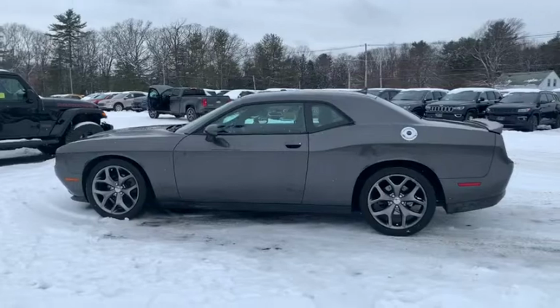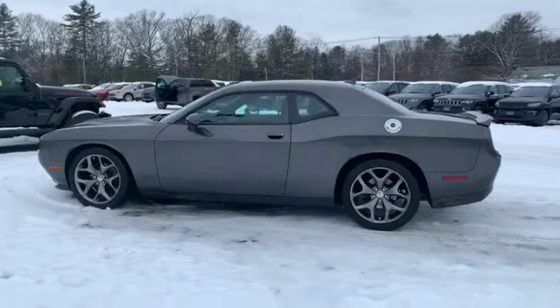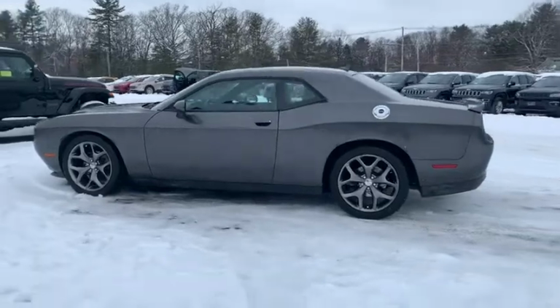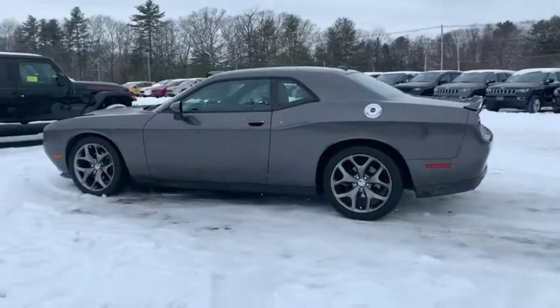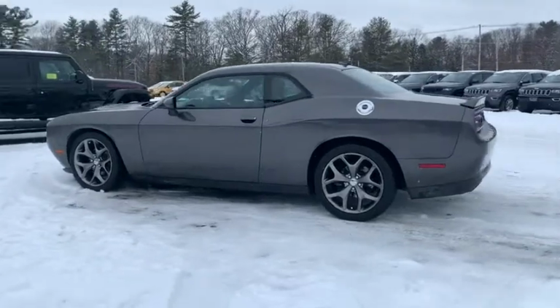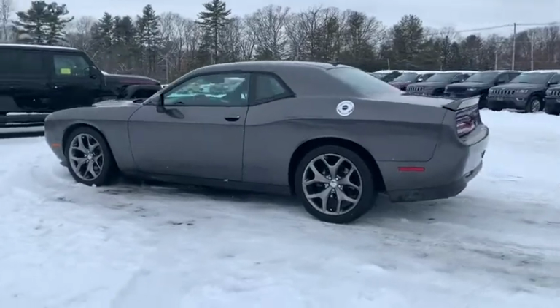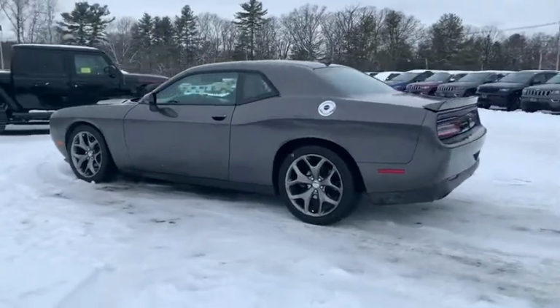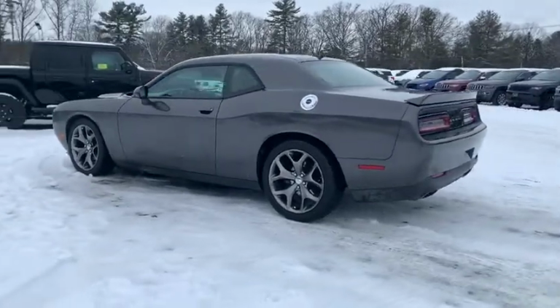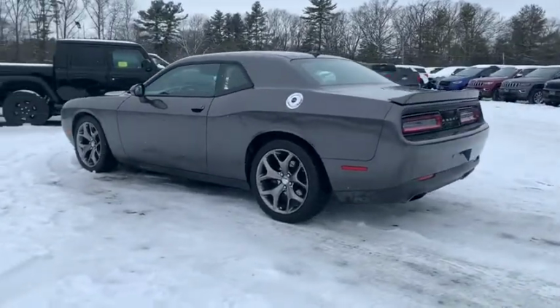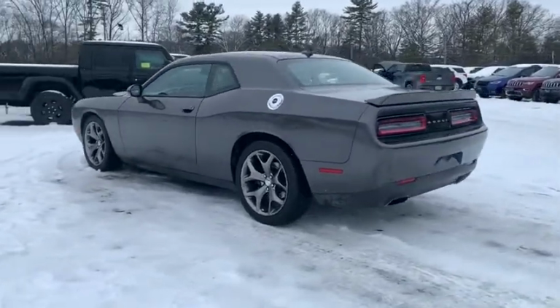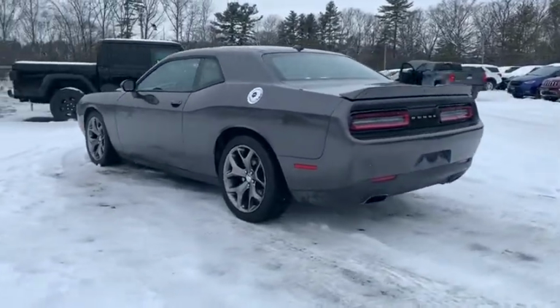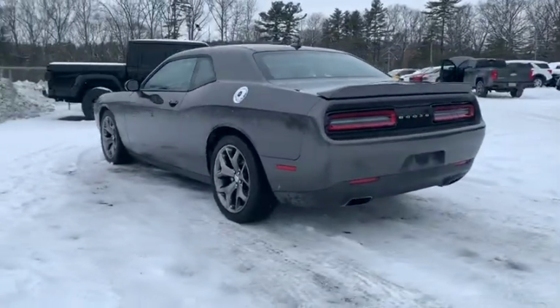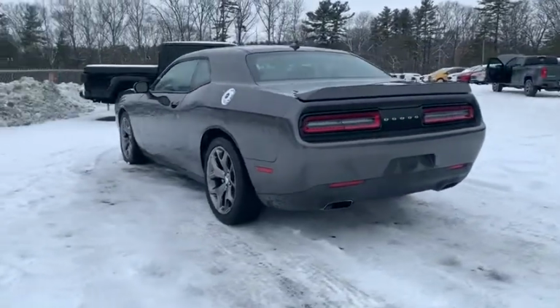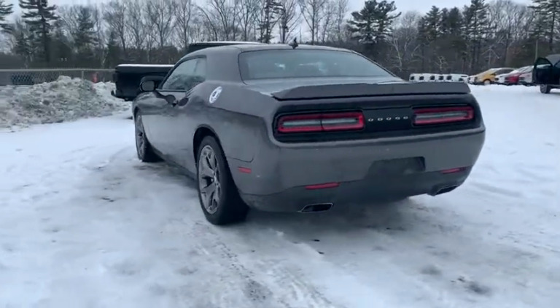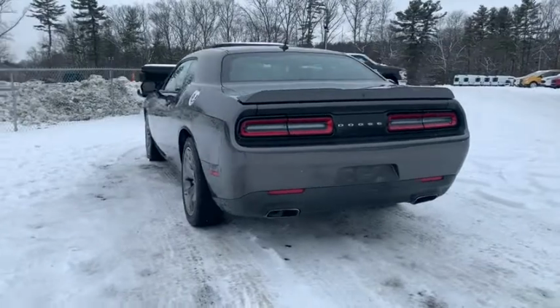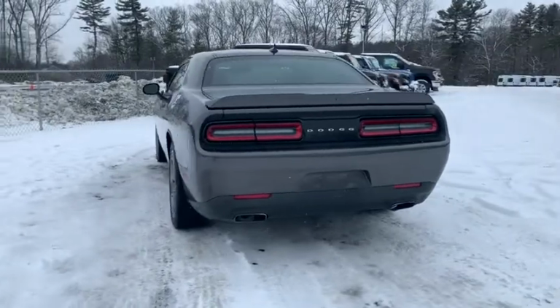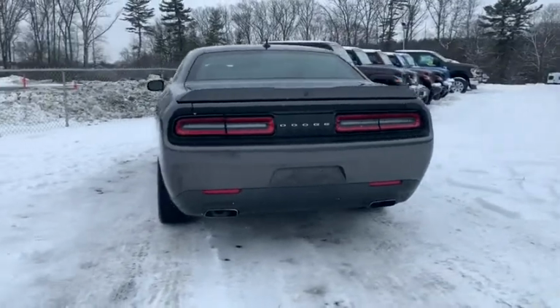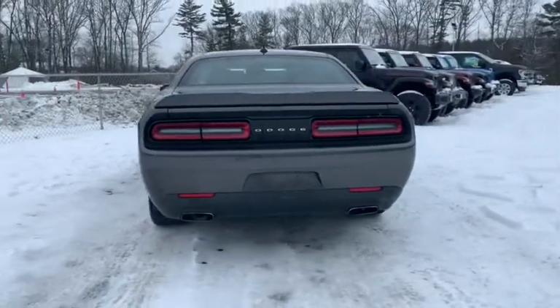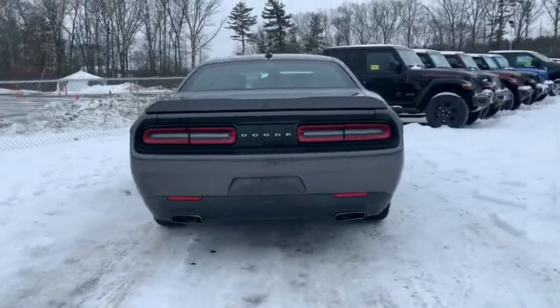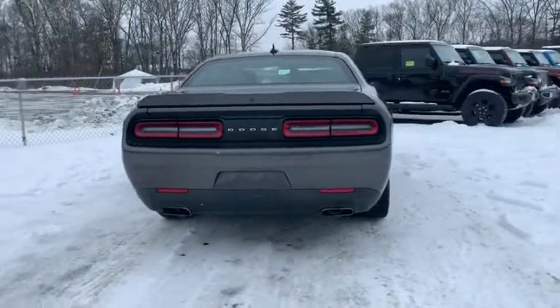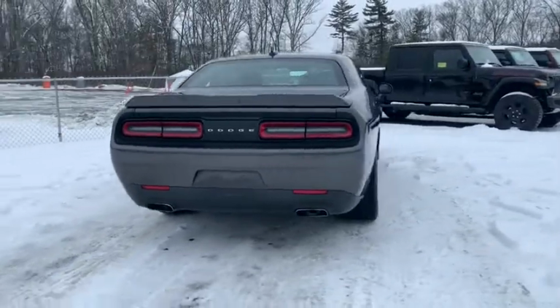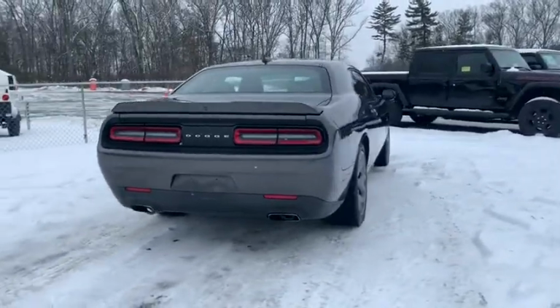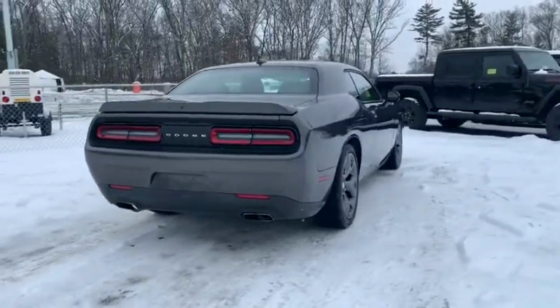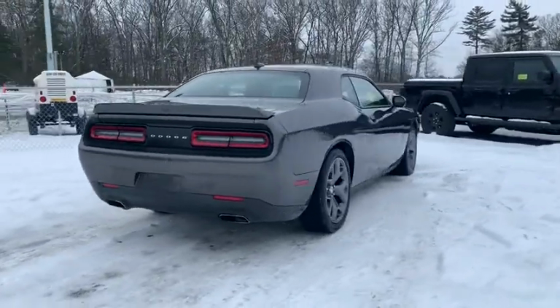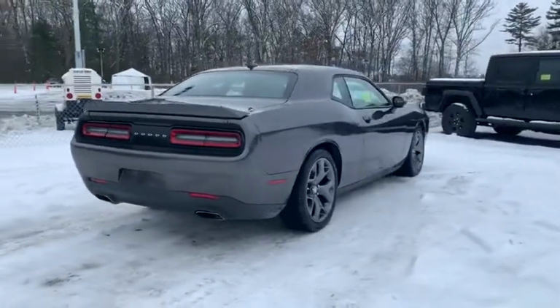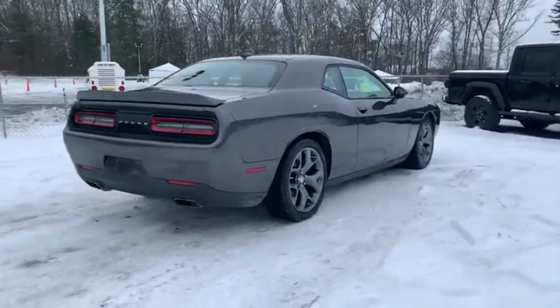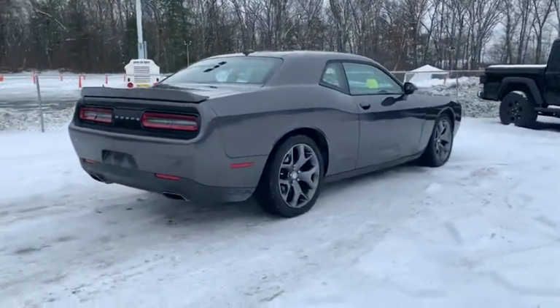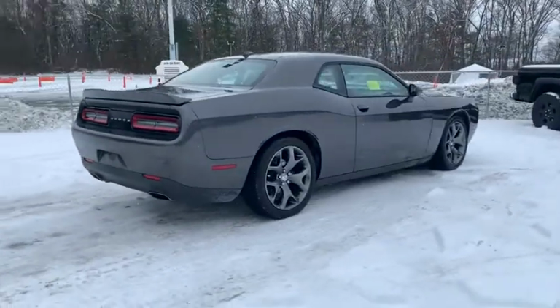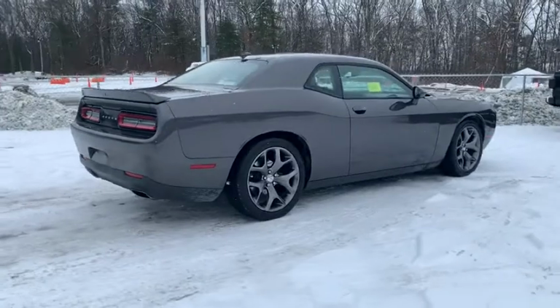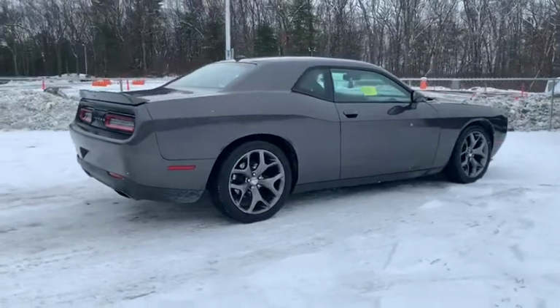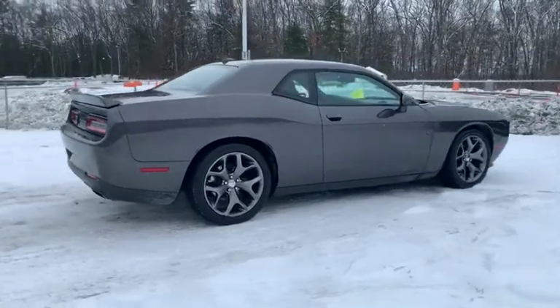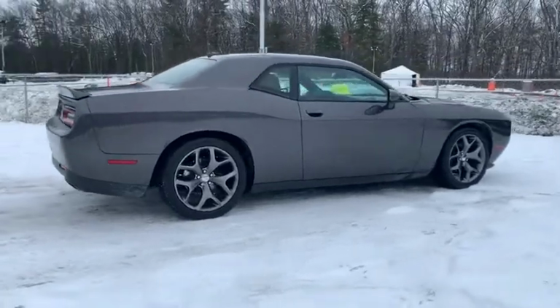Stop by and take a look at the 2015 Dodge Challenger. Rated most appealing mid-sized sport car by J.D. Power & Associates, the Dodge Challenger delivers on style and performance.